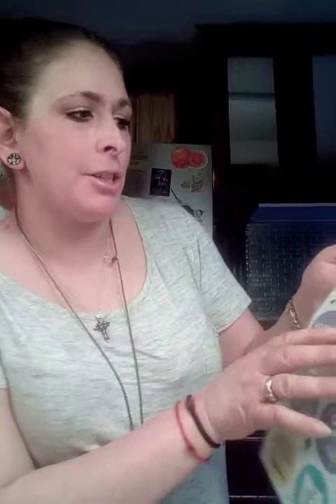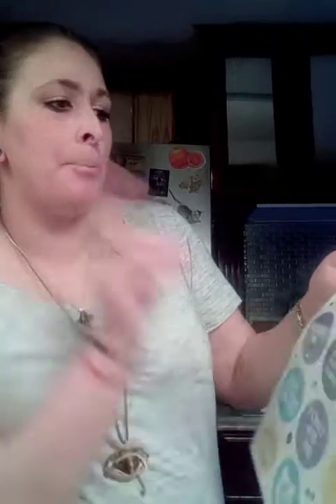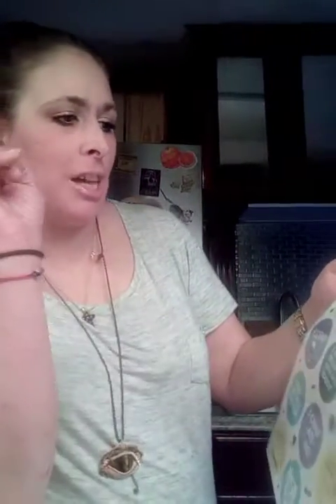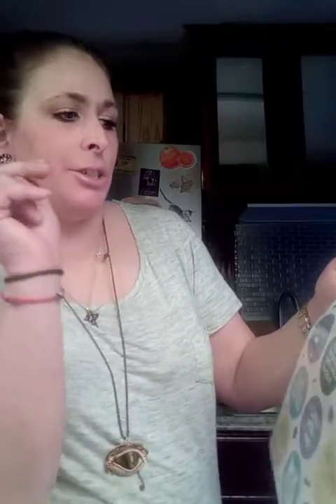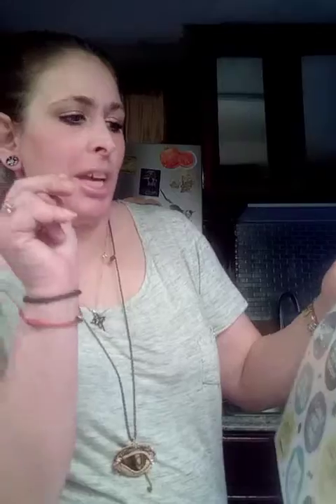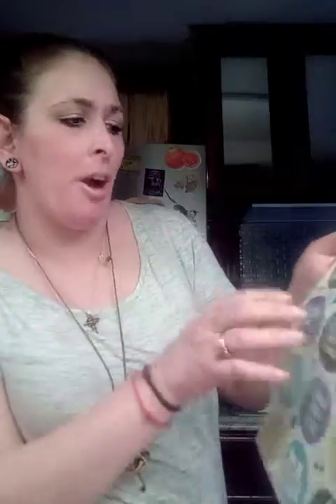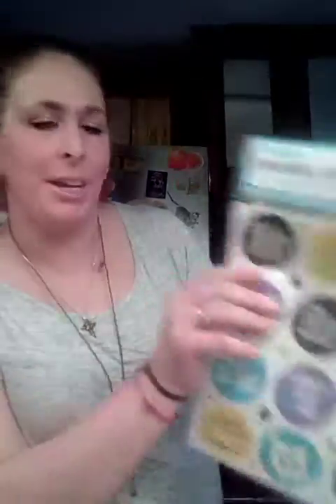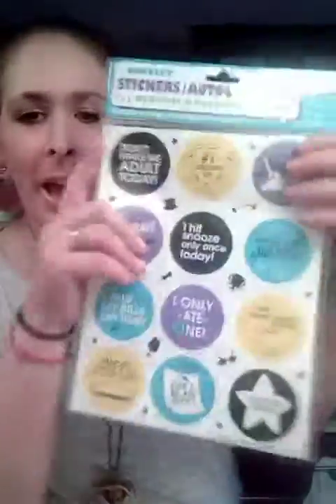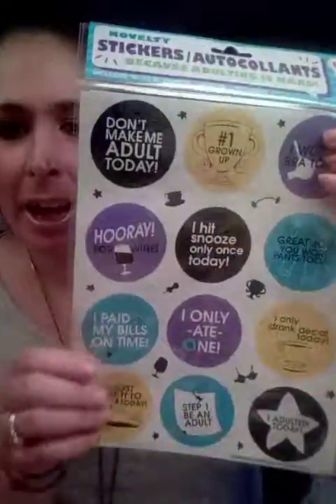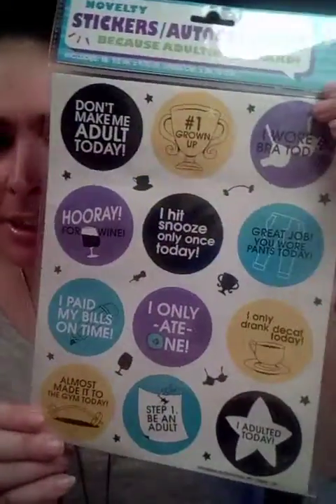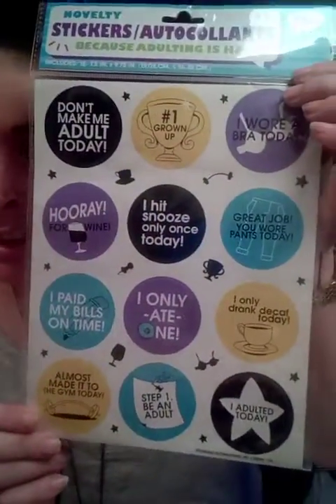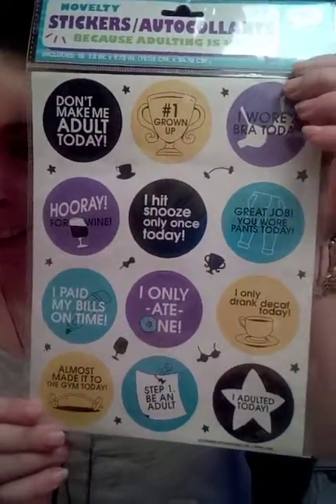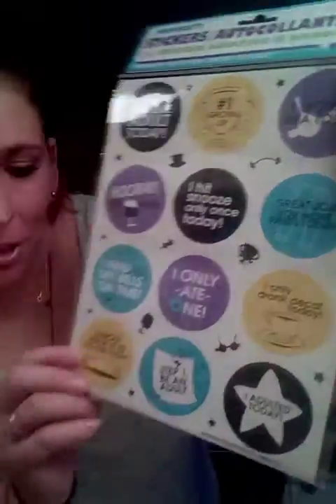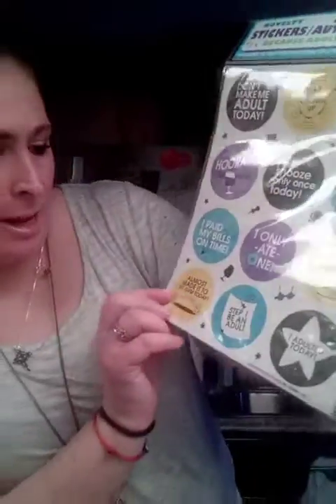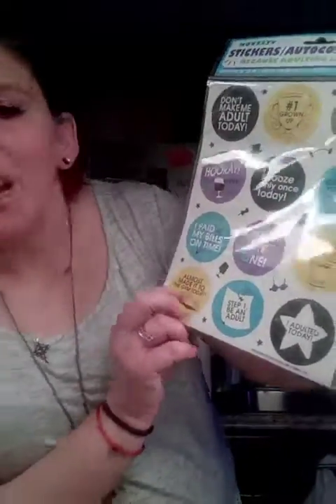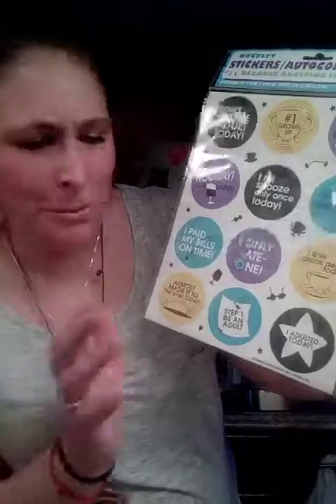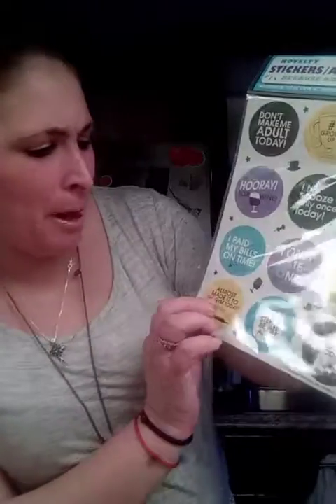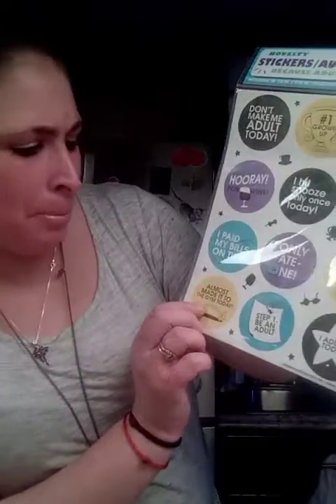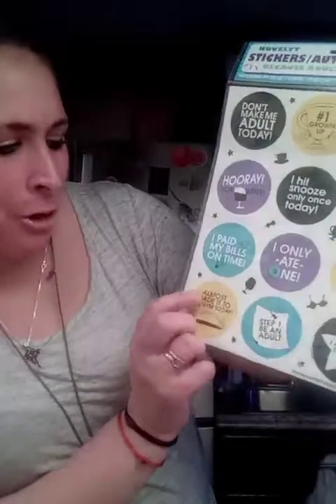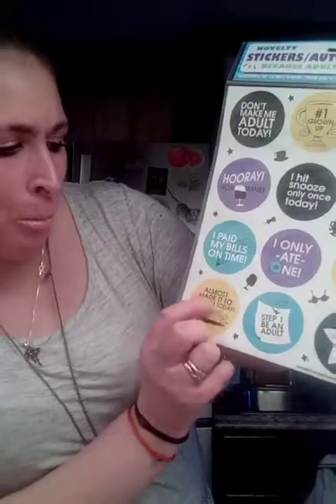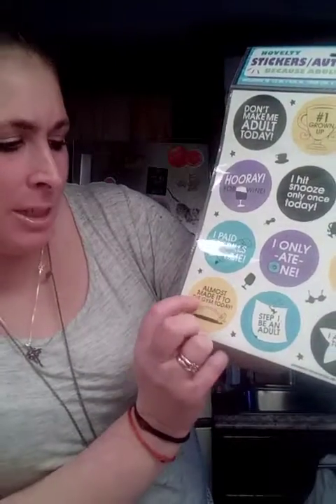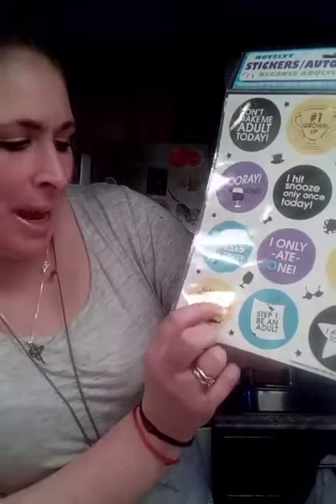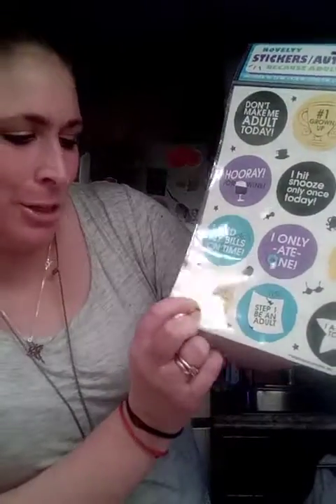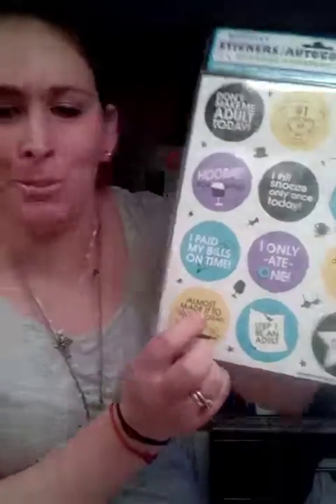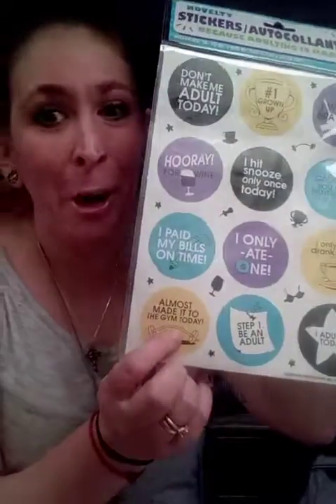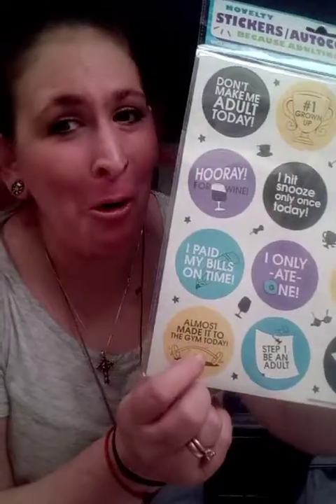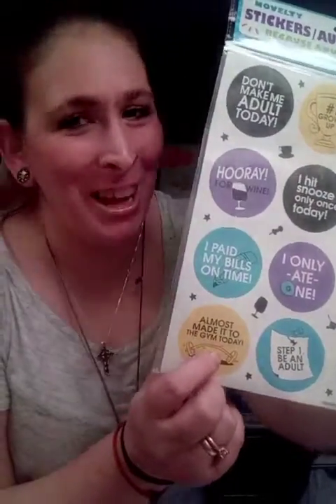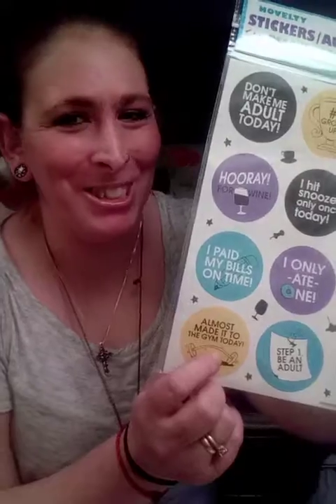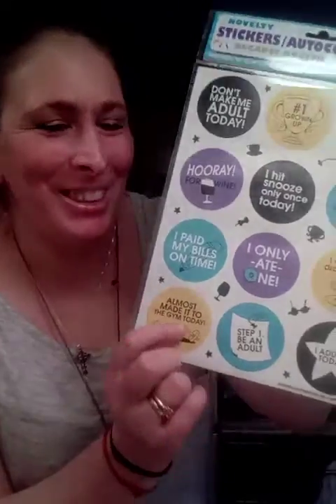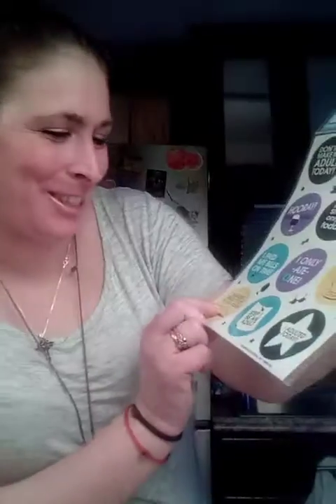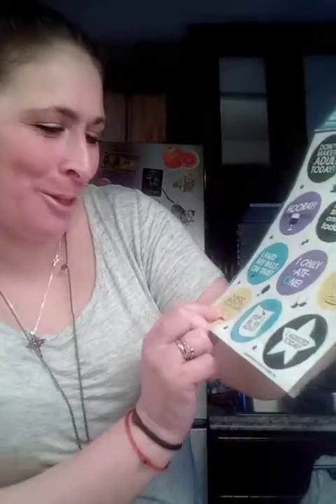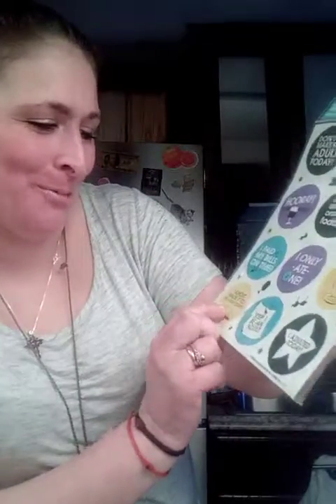These are the 'Because Adulting is Hard' stickers, probably for my planner. 'Almost made it to the gym today' — like, so cute and funny.